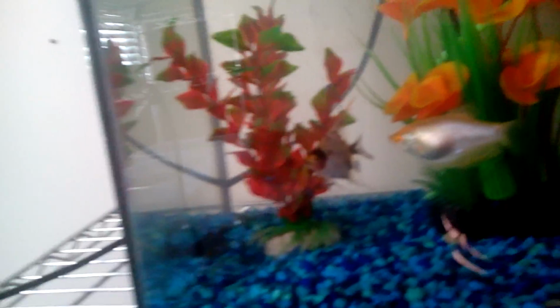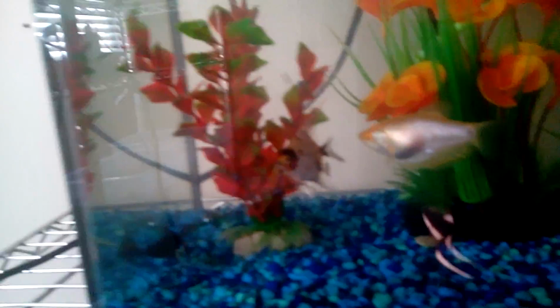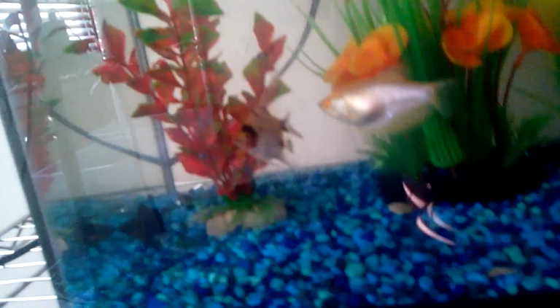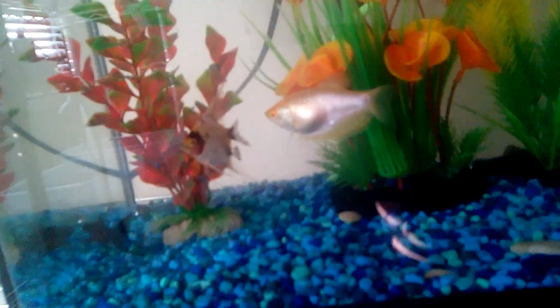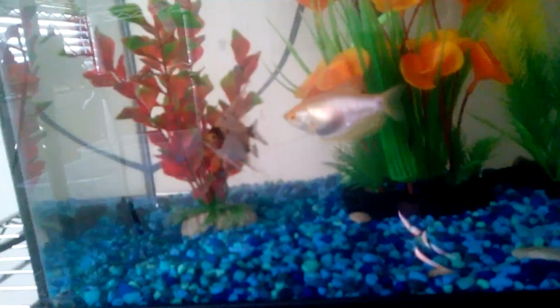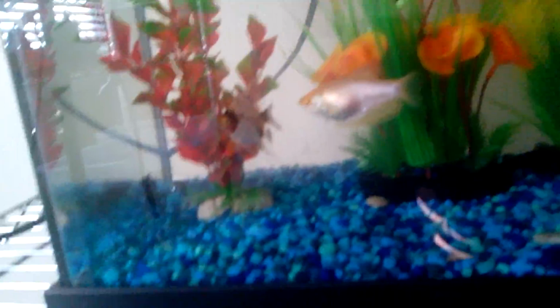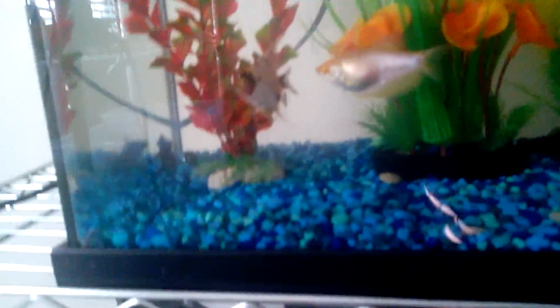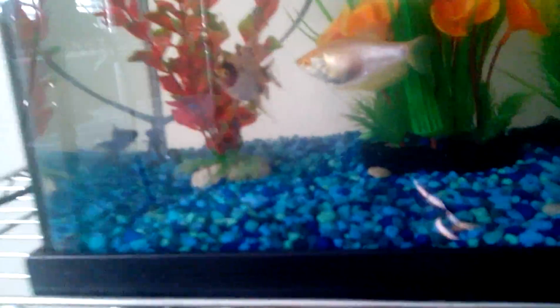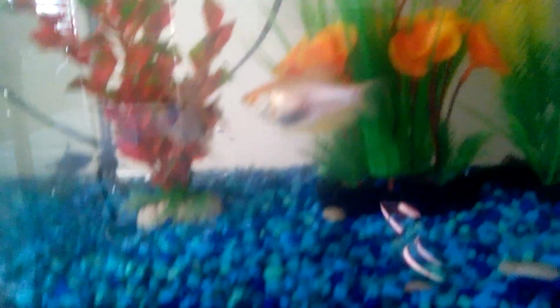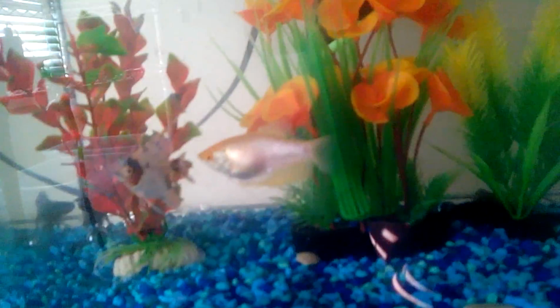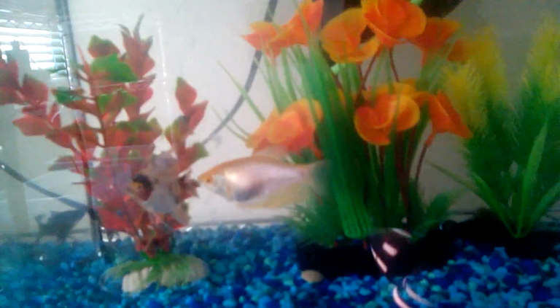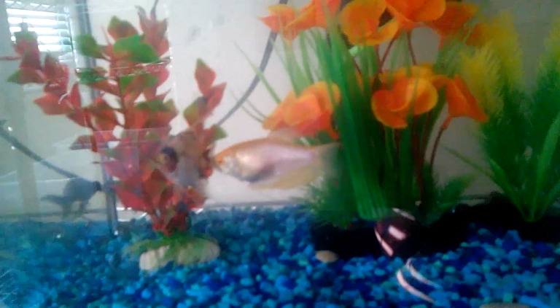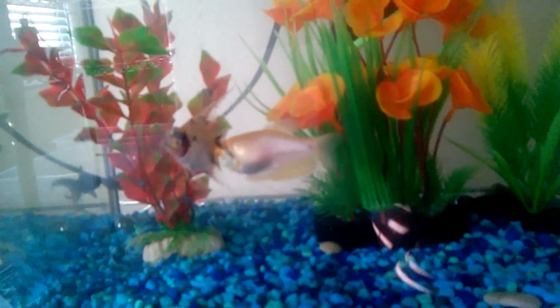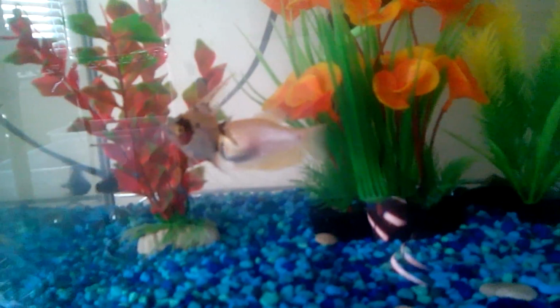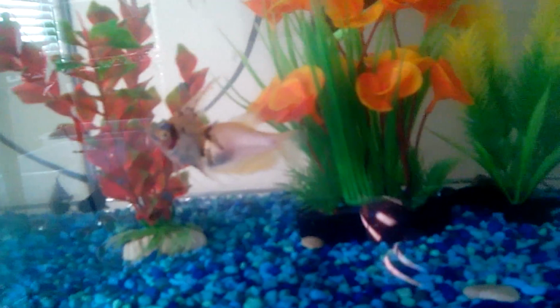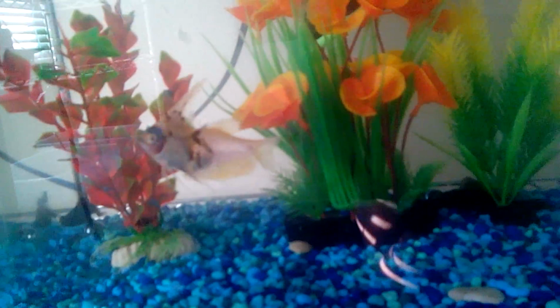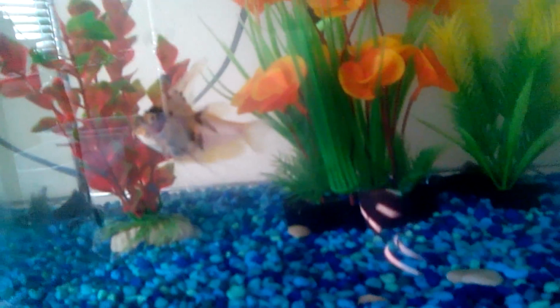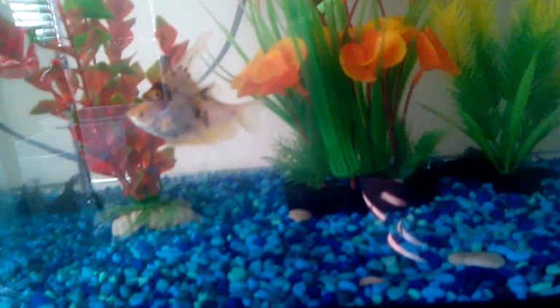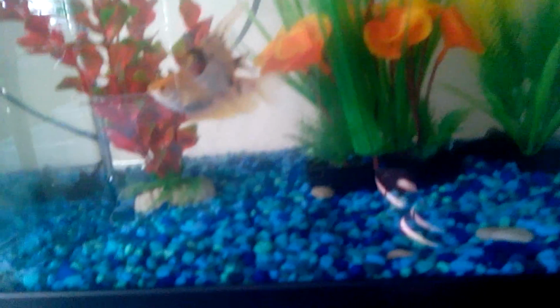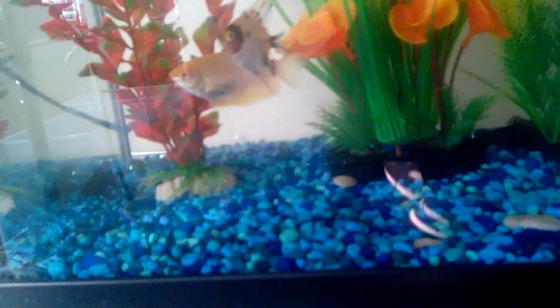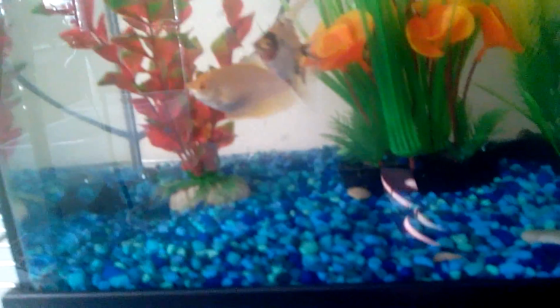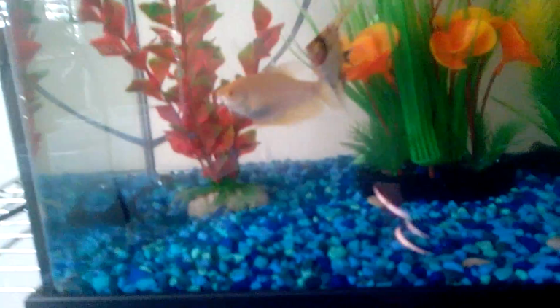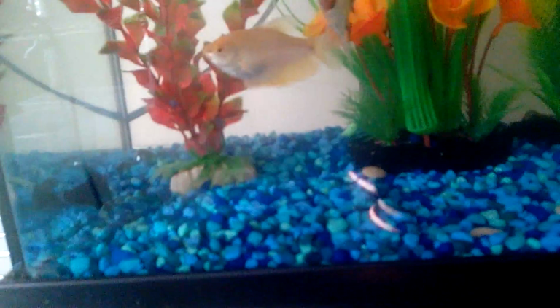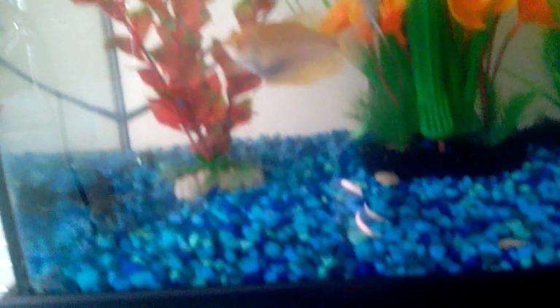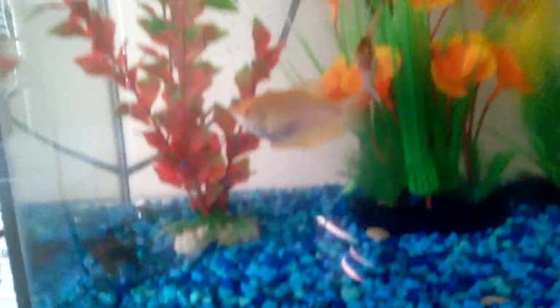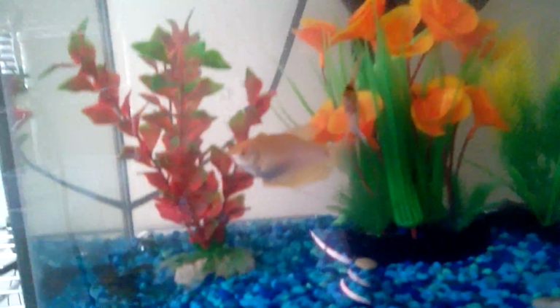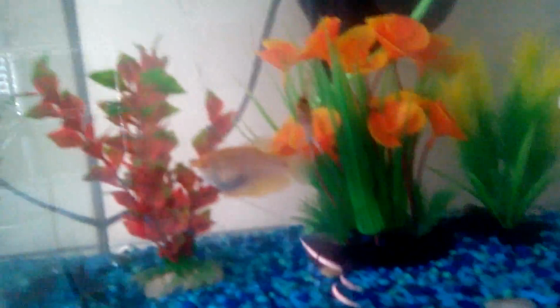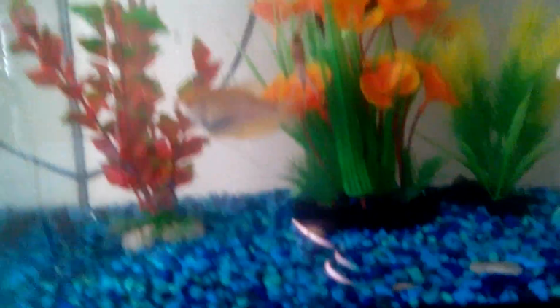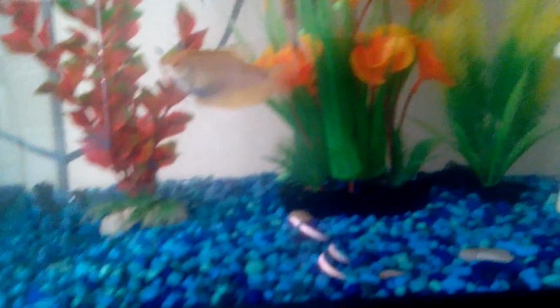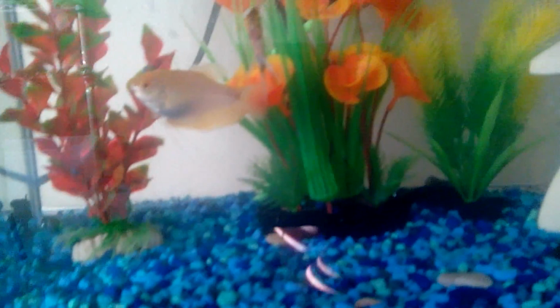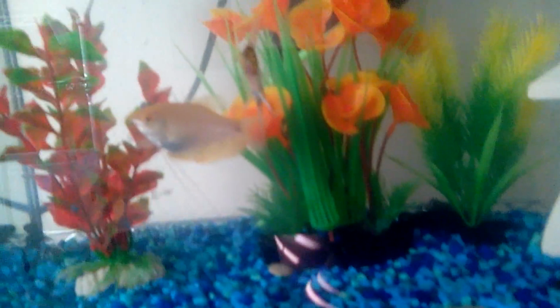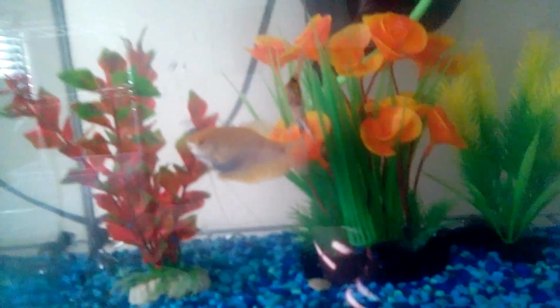My new angelfish is a gift from my sister — a birthday gift. My gourami, he loves to get camera time.